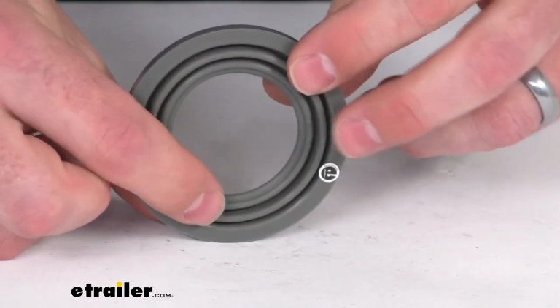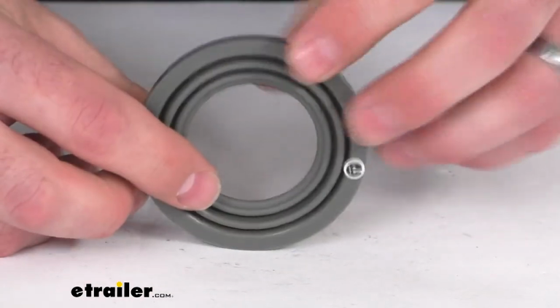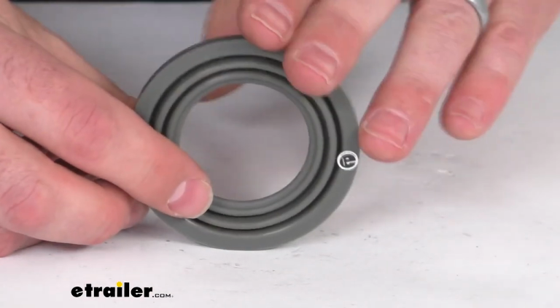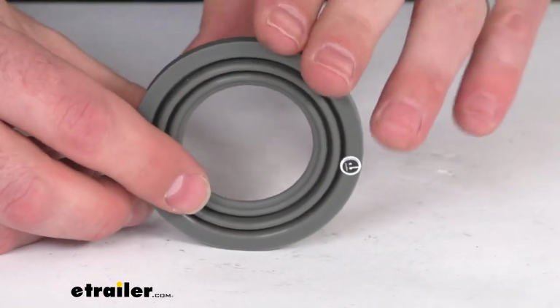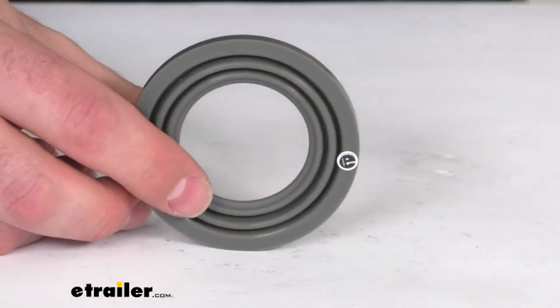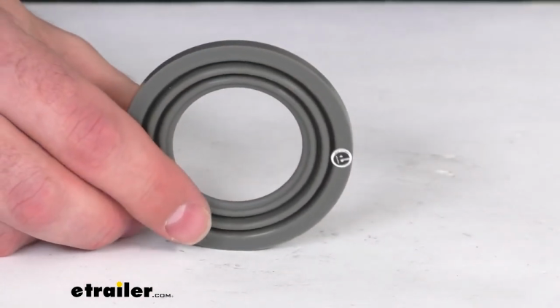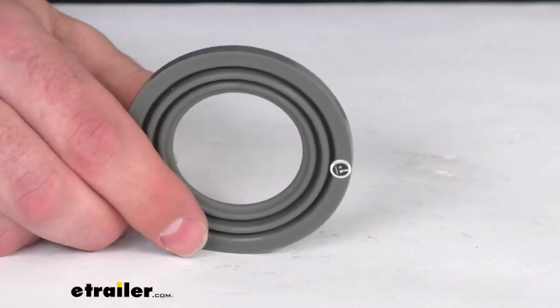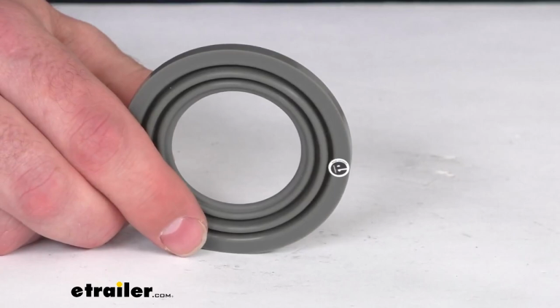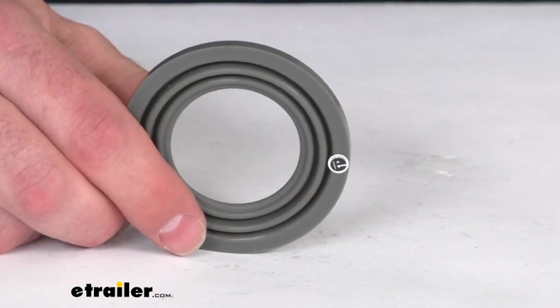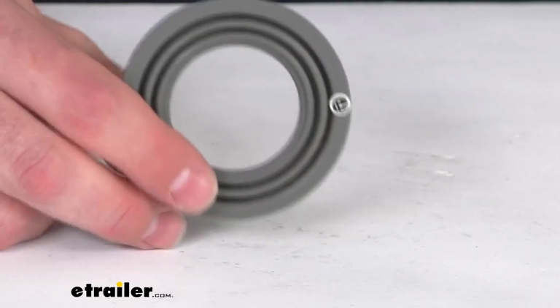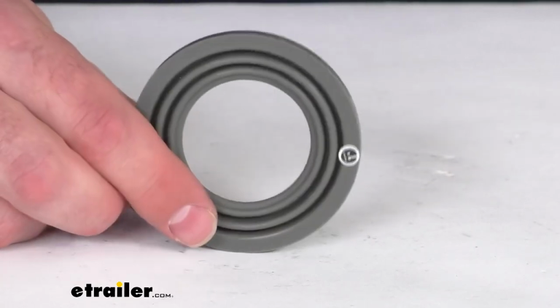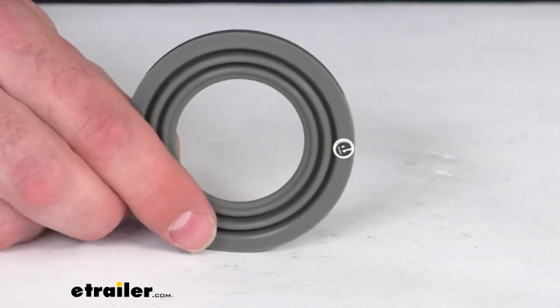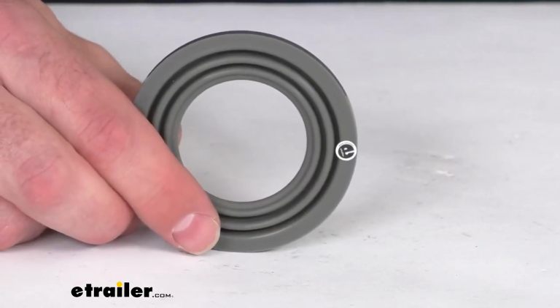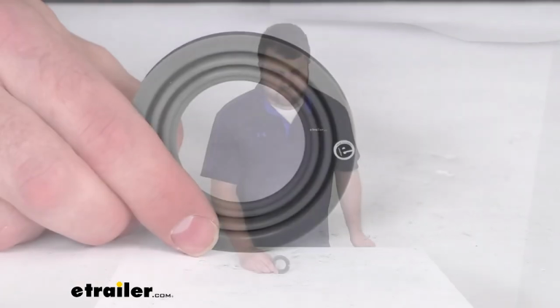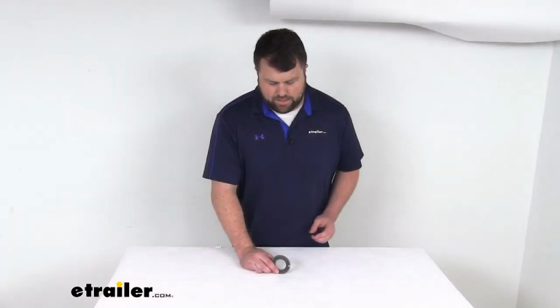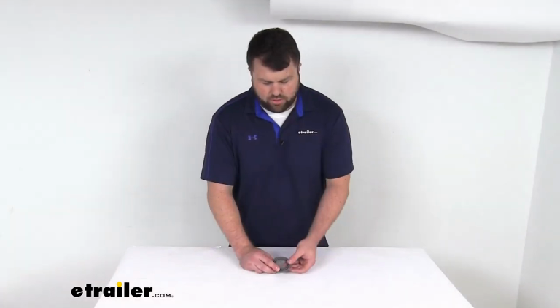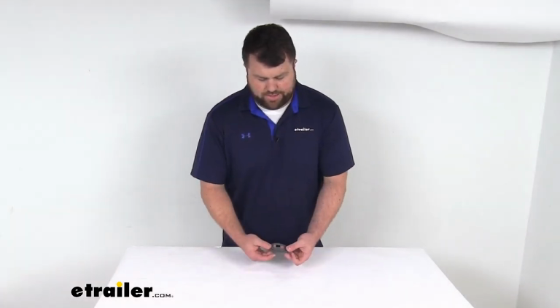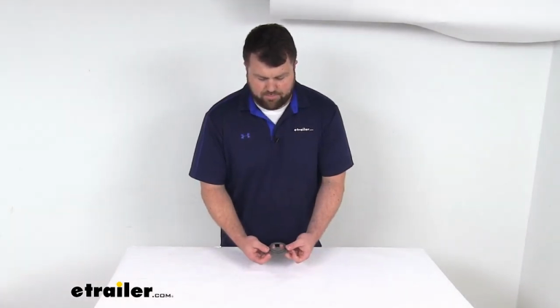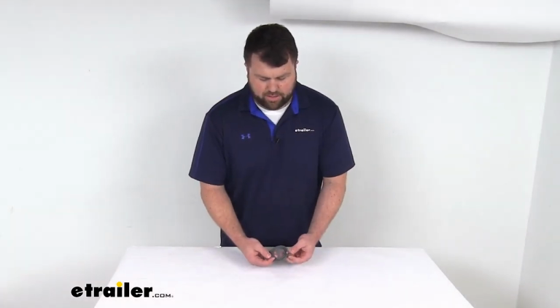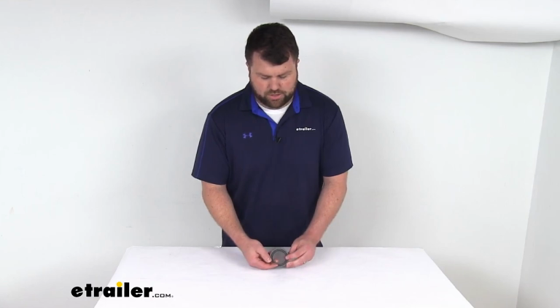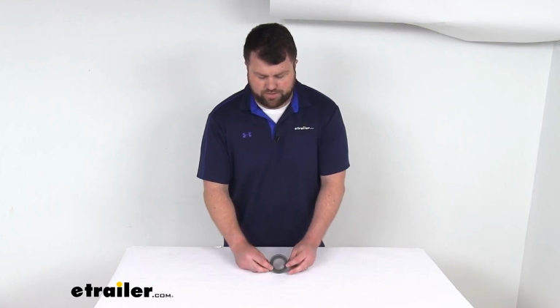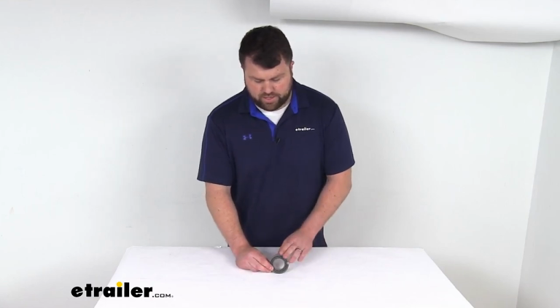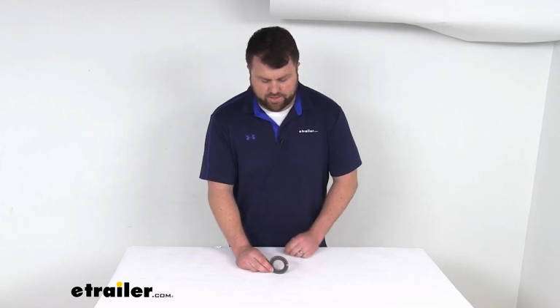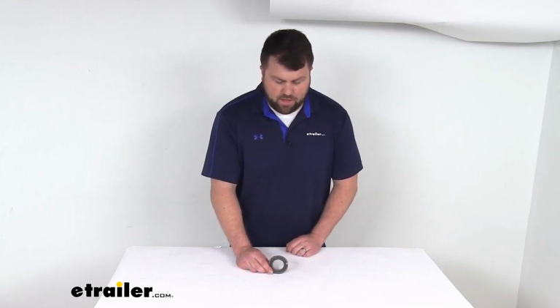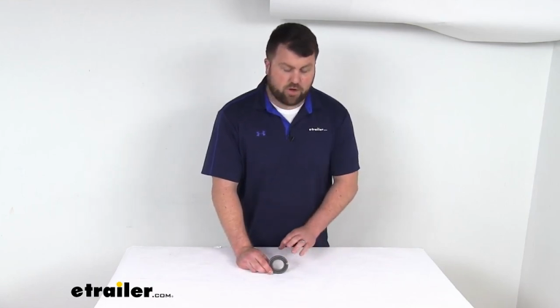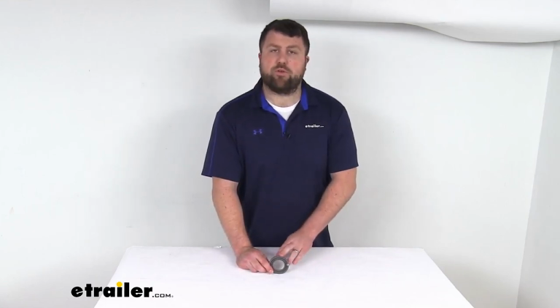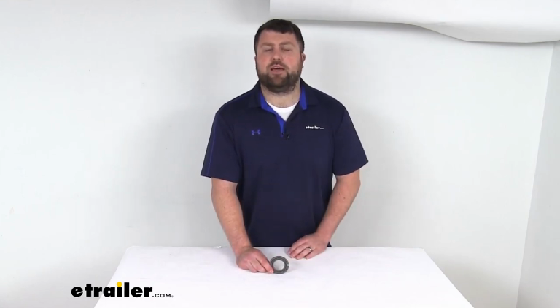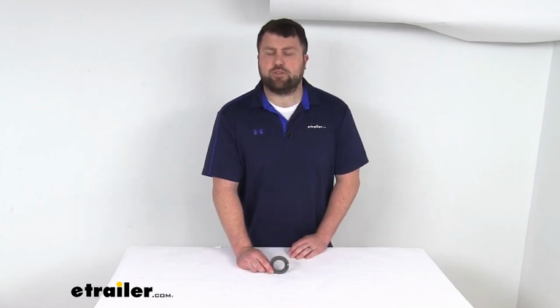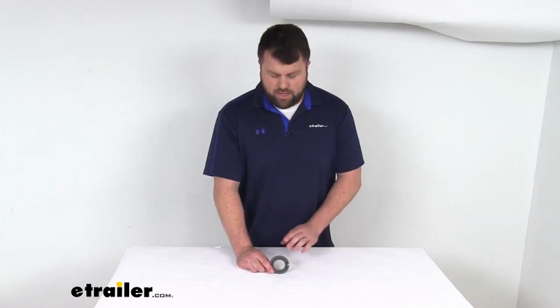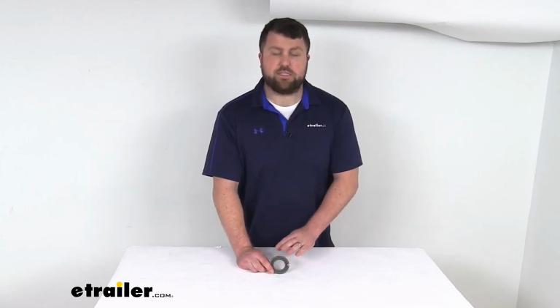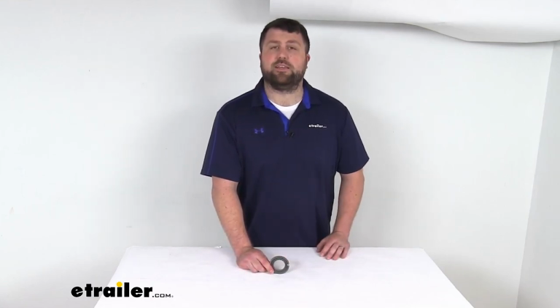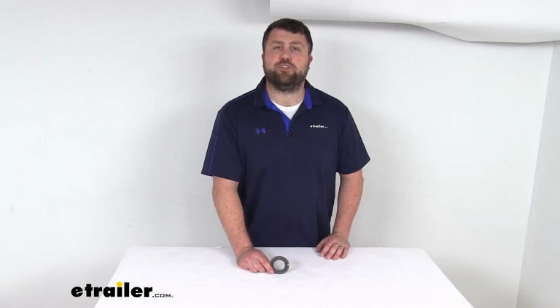Because this is a direct replacement from D-Max, you can trust it is going to work with those disc brake calipers — no worries about compatibility issues or fit or anything like that. So if you are needing to replace that original, this is going to be exactly what you need.